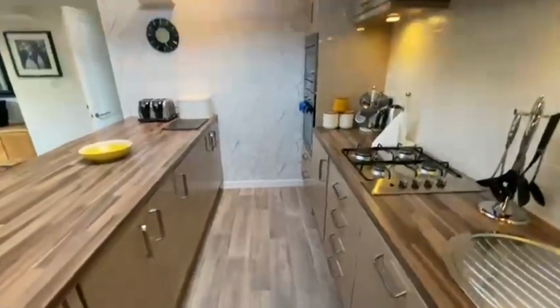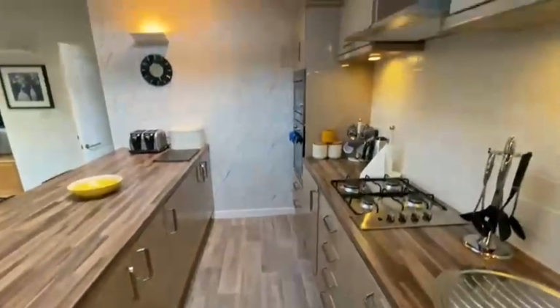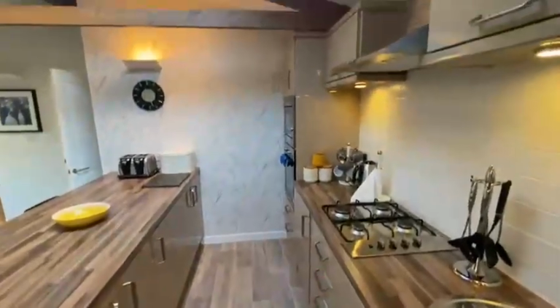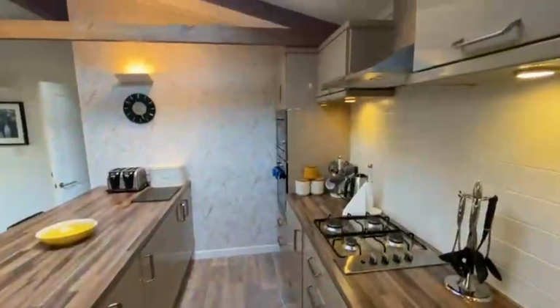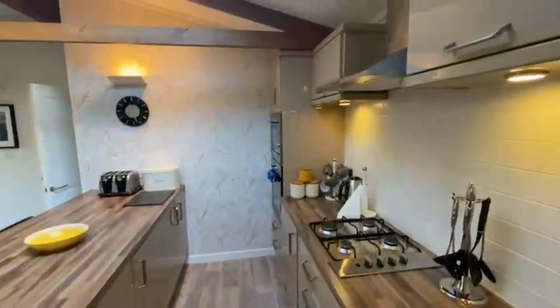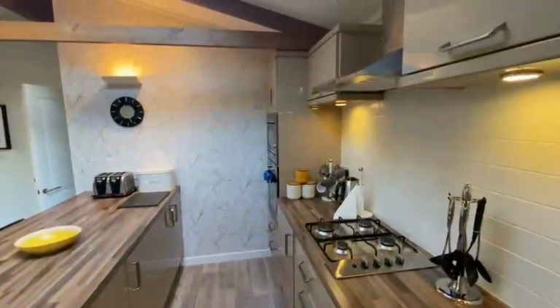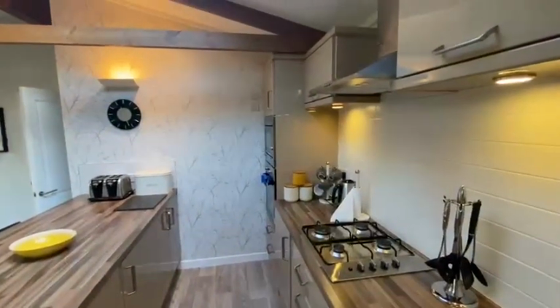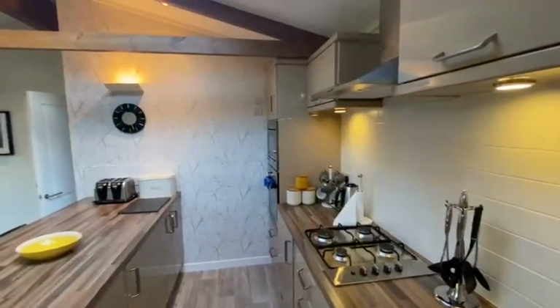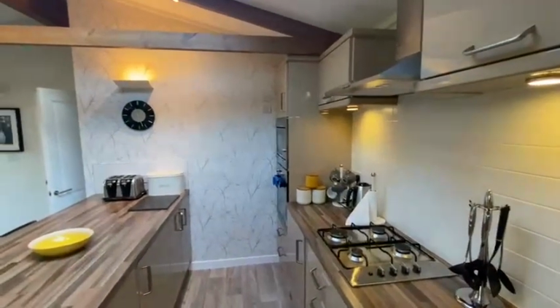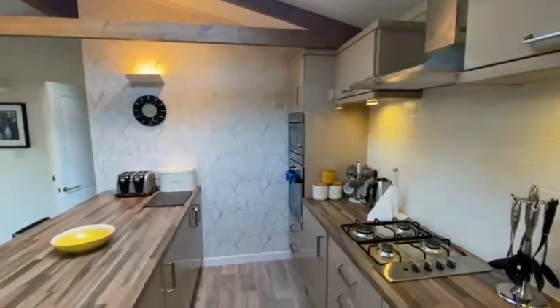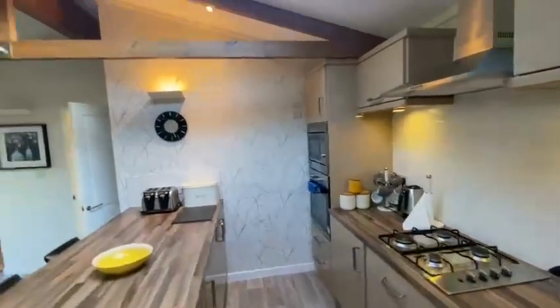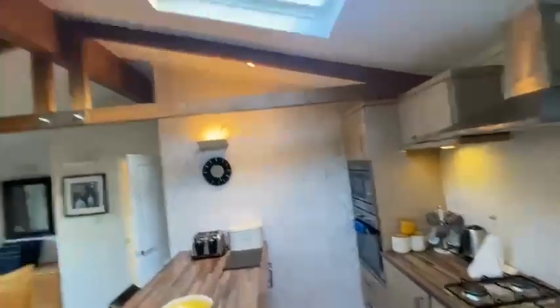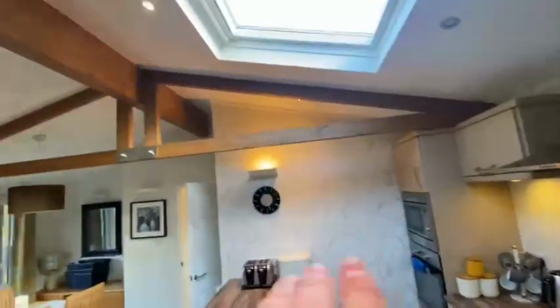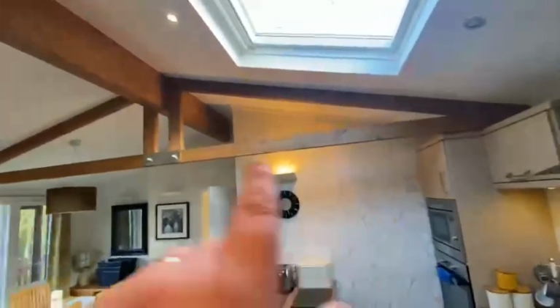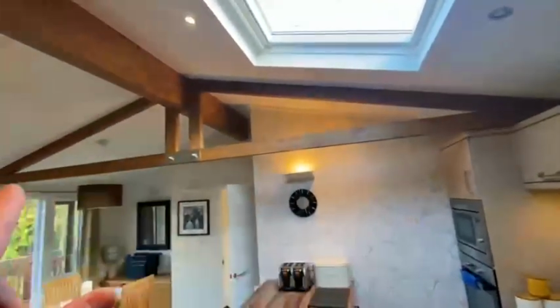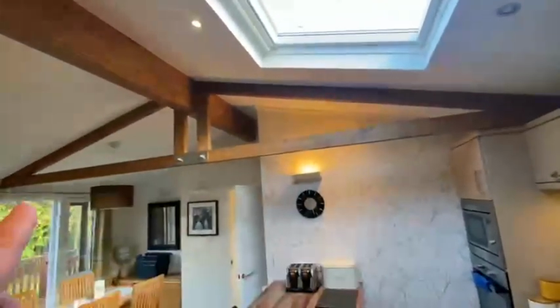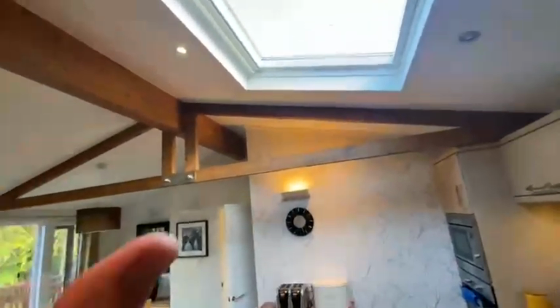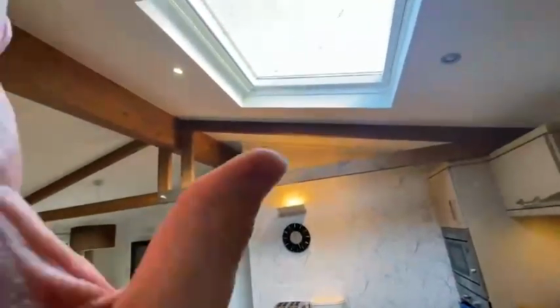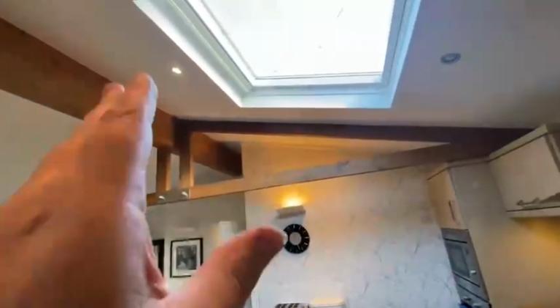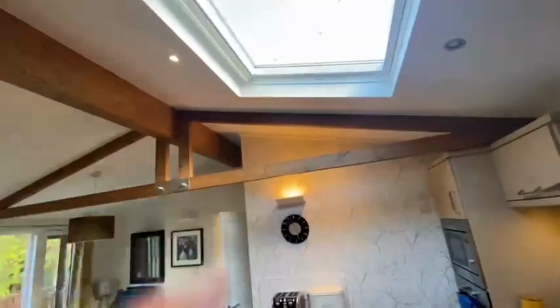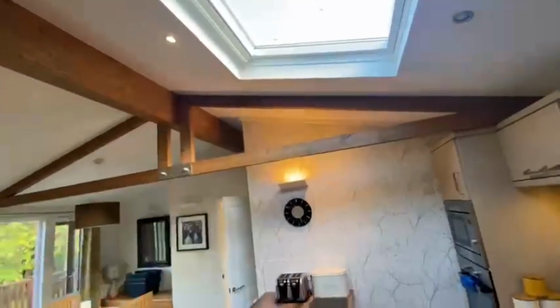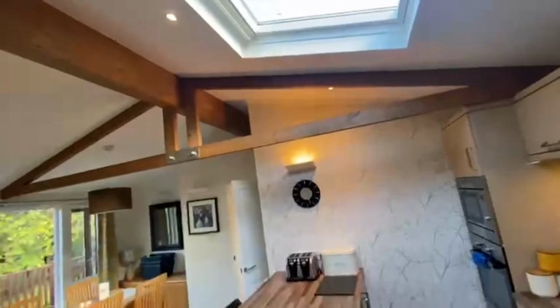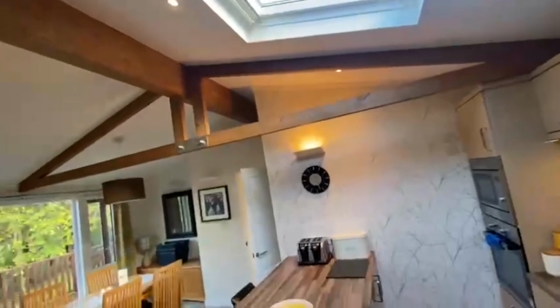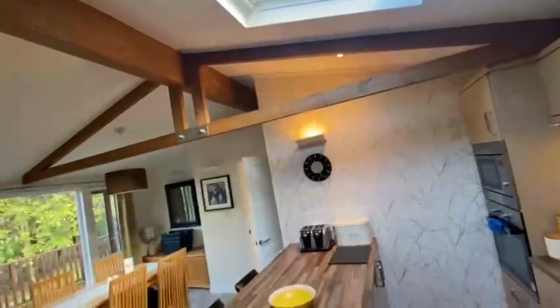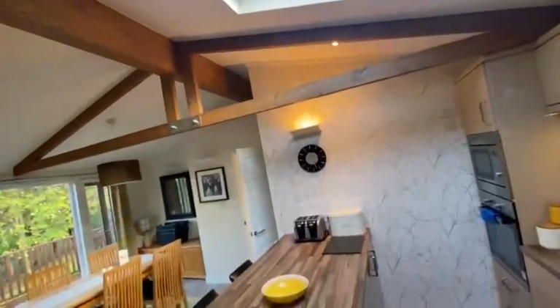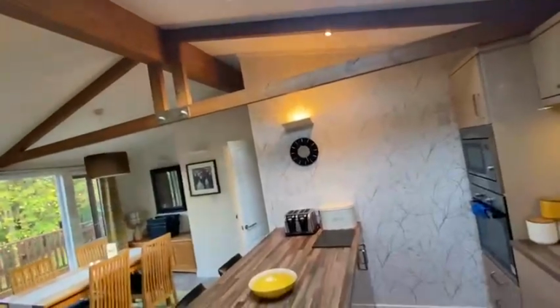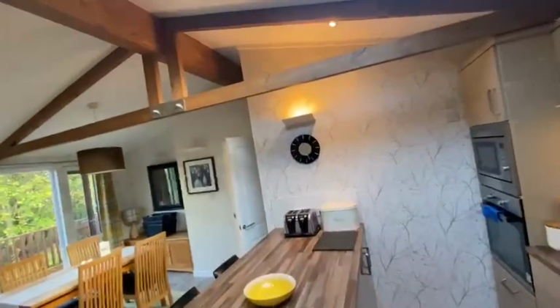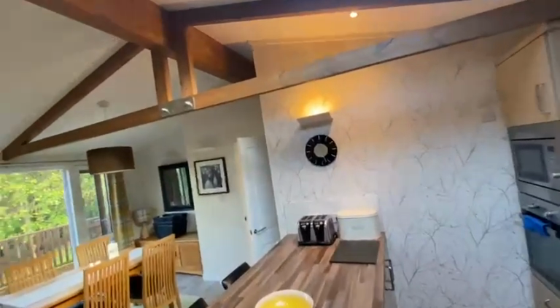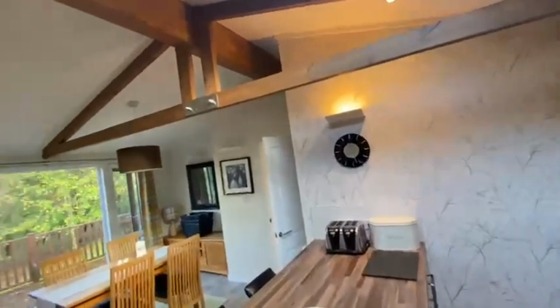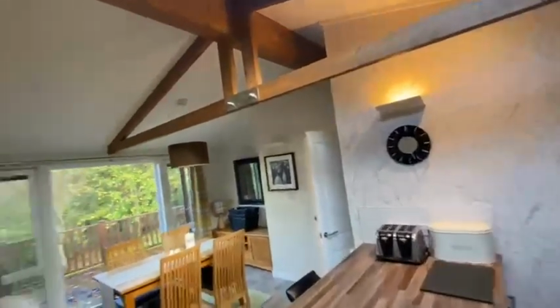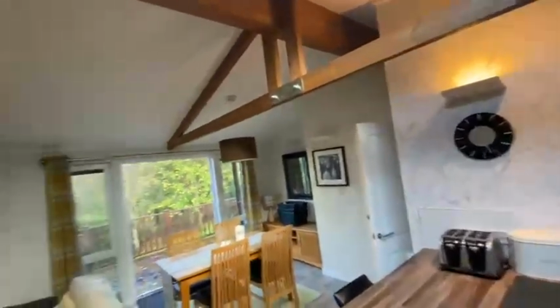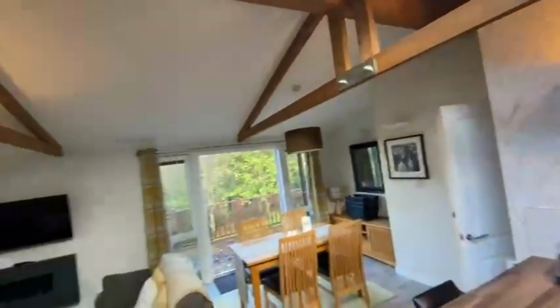So there we go, that's the kitchen itself. Really nice feature beam effects and the velux windows in the ceiling as well, which allow lots and lots of light to flood in.